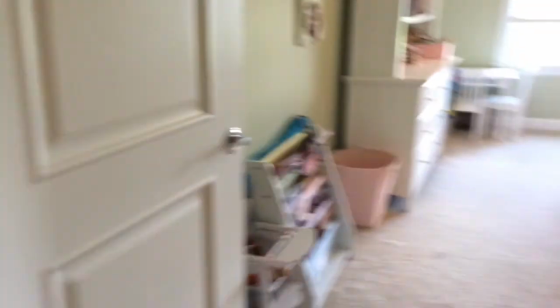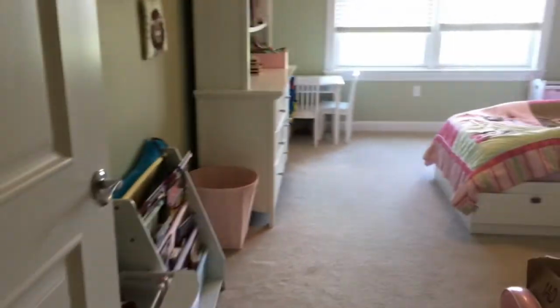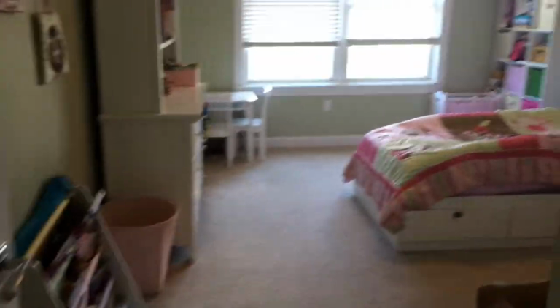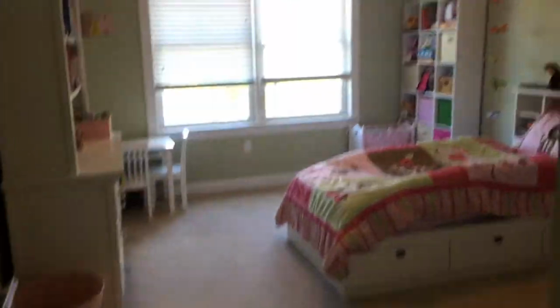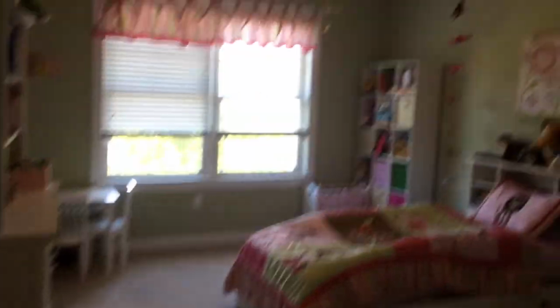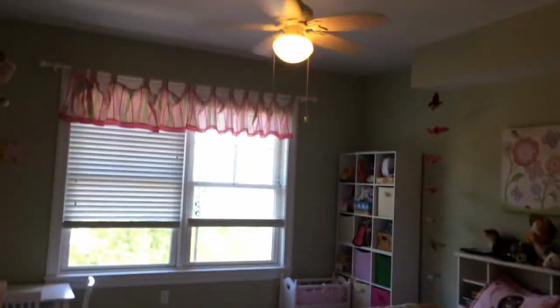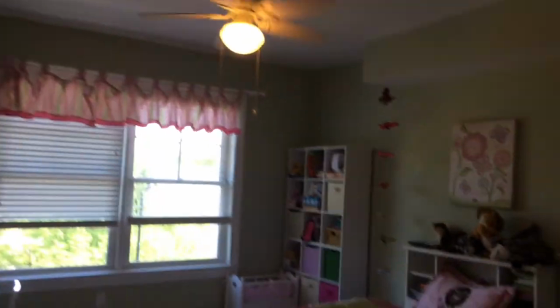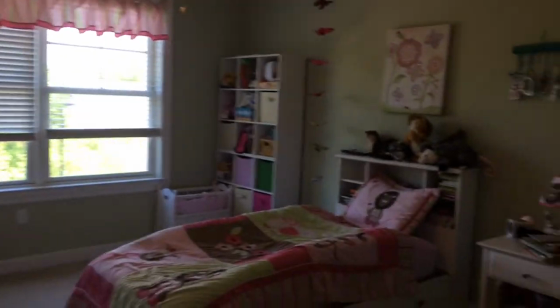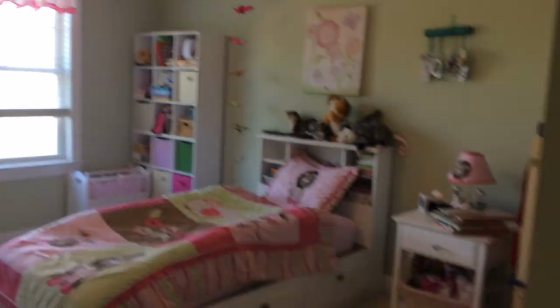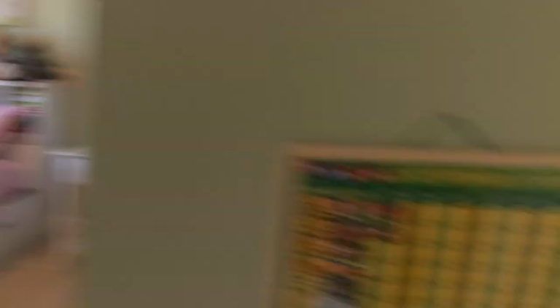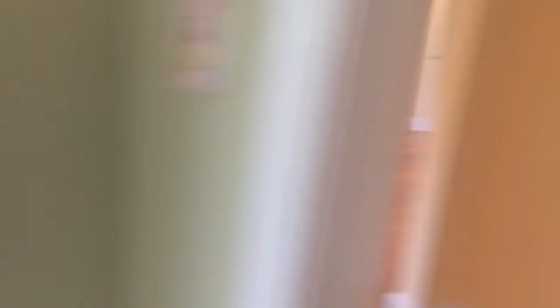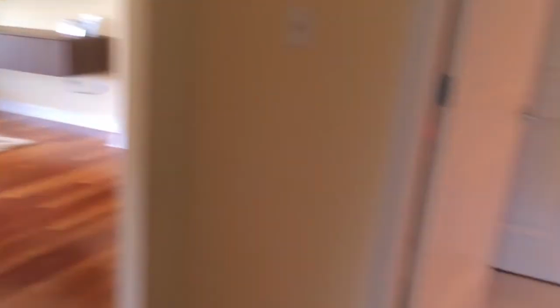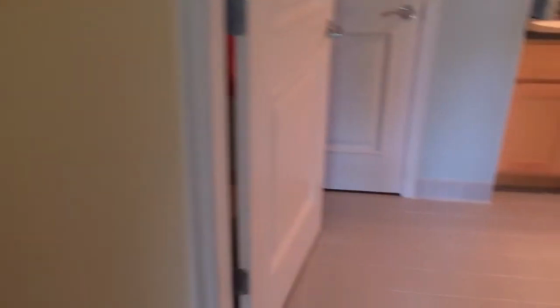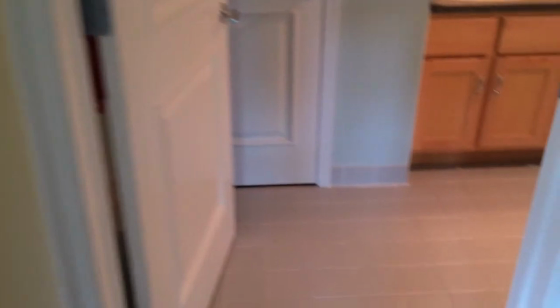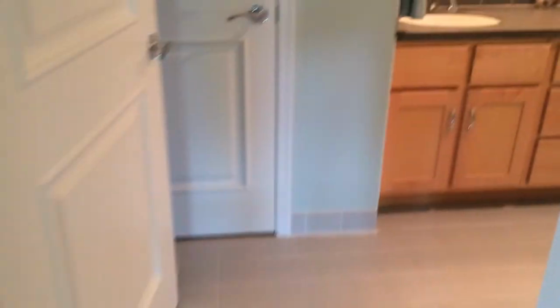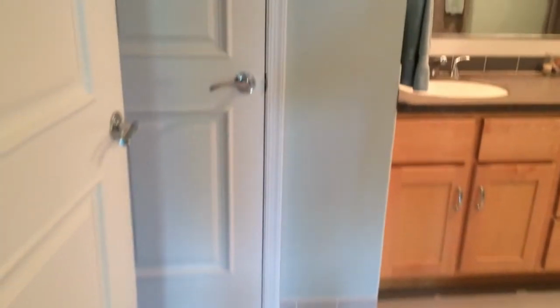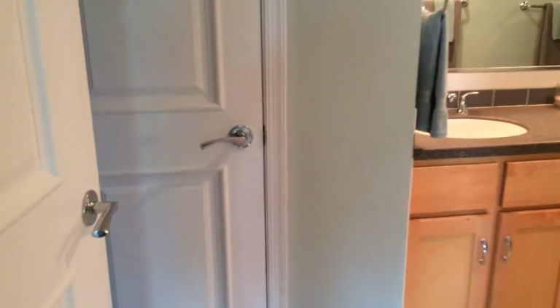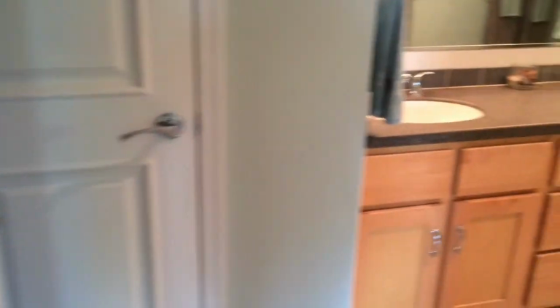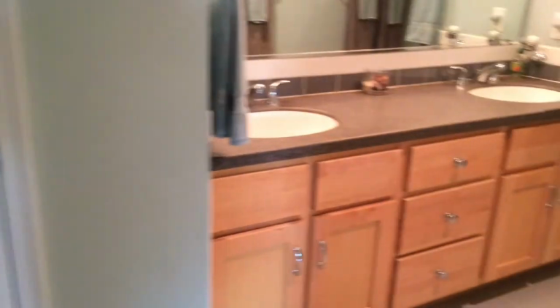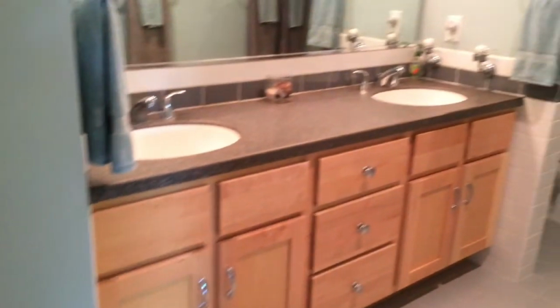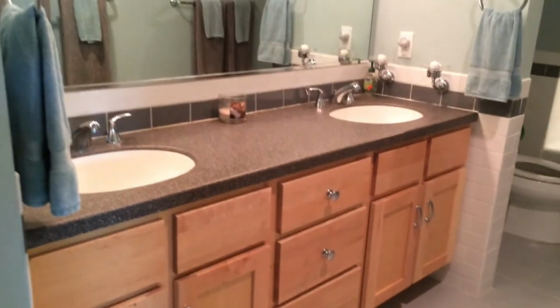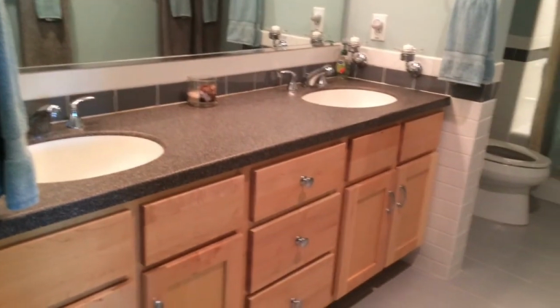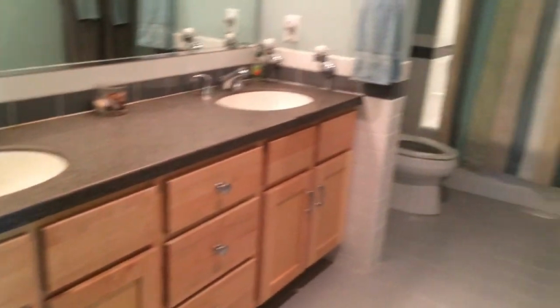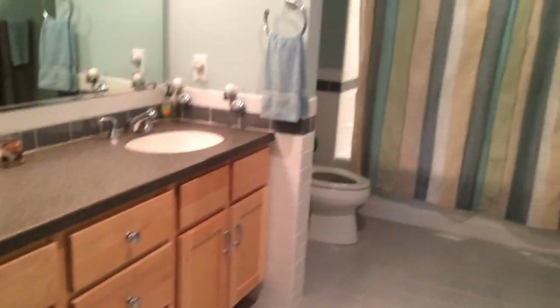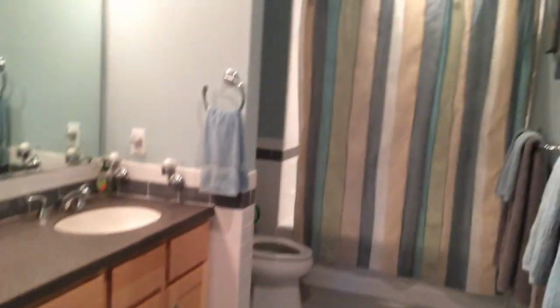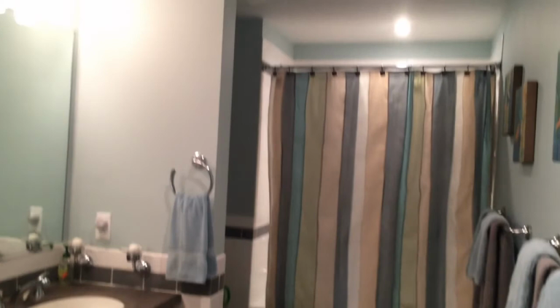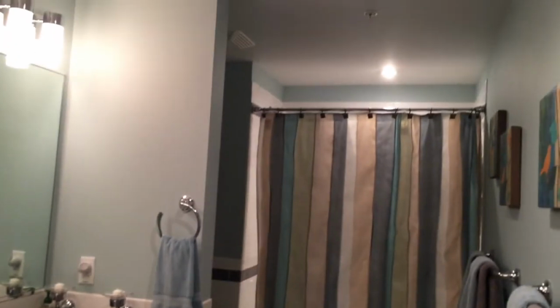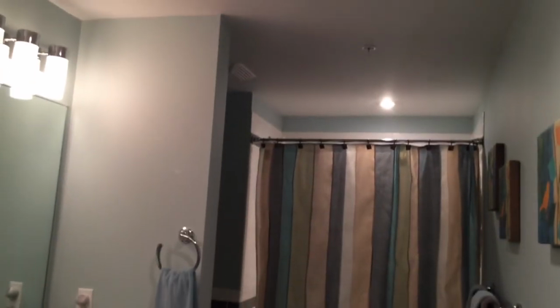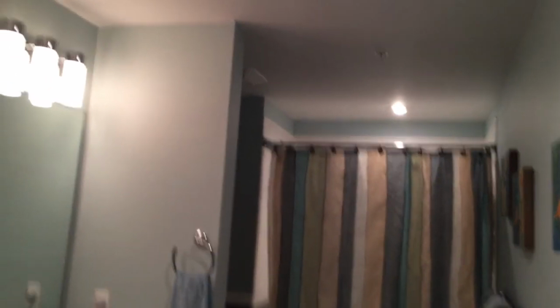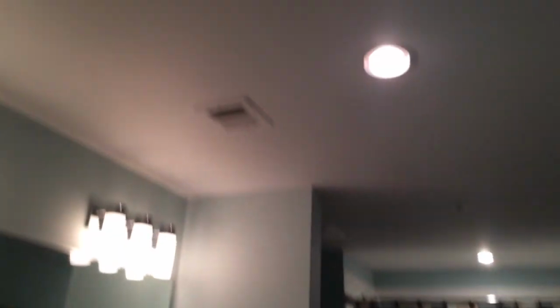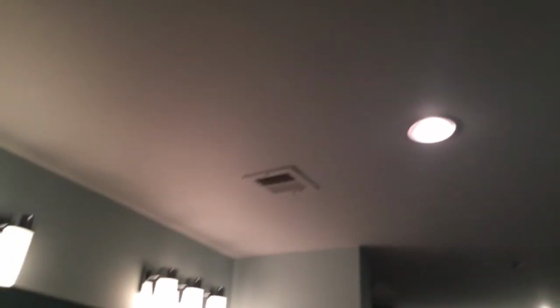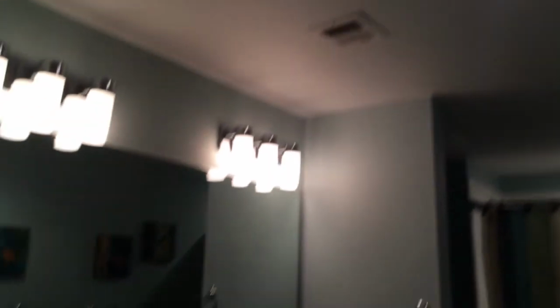Here is the second bedroom. Here is the guest bathroom with a linen closet right there, a two-sink vanity, and recessed lighting.